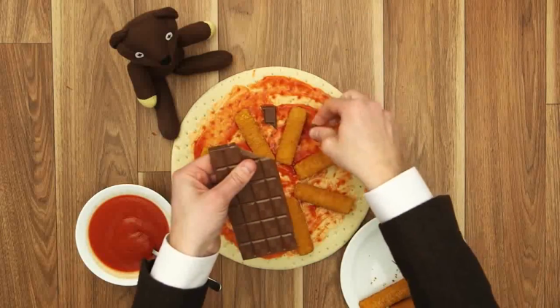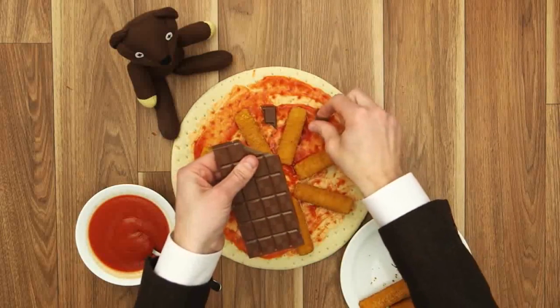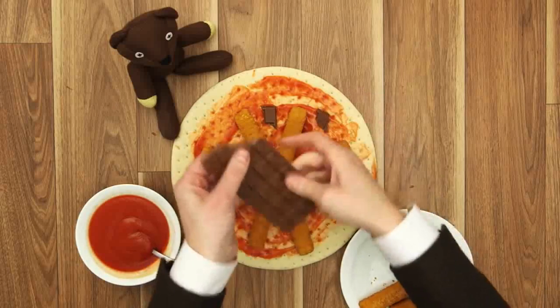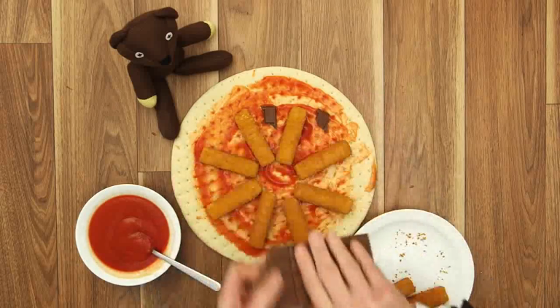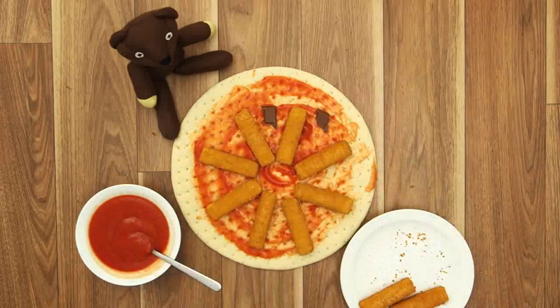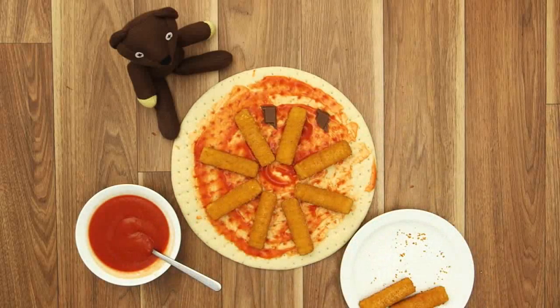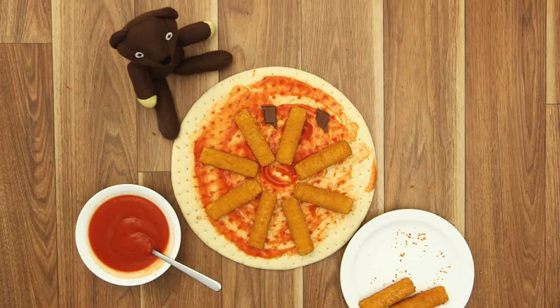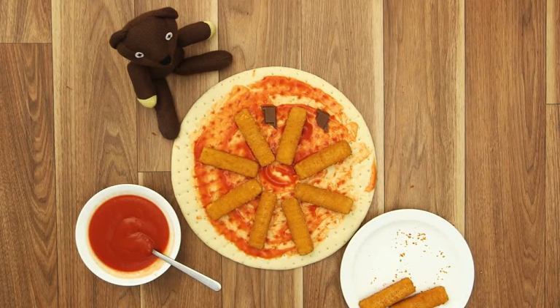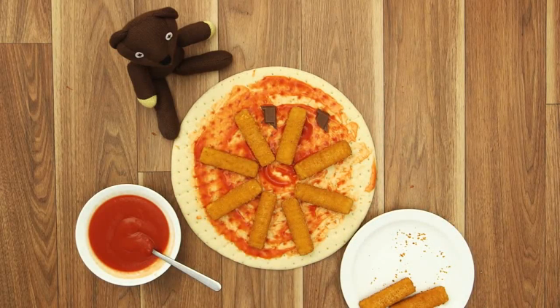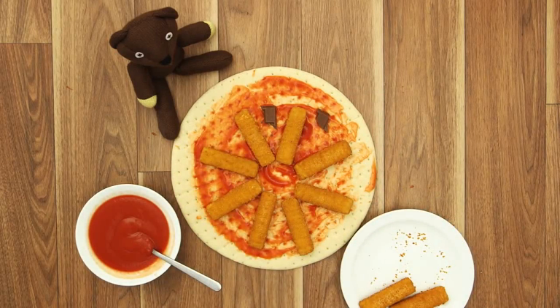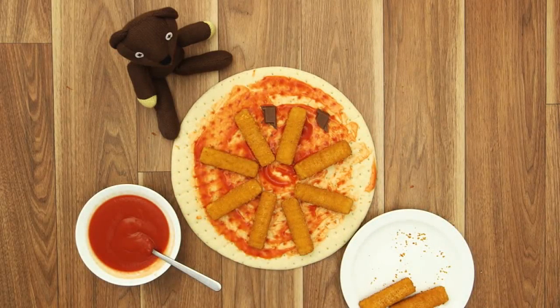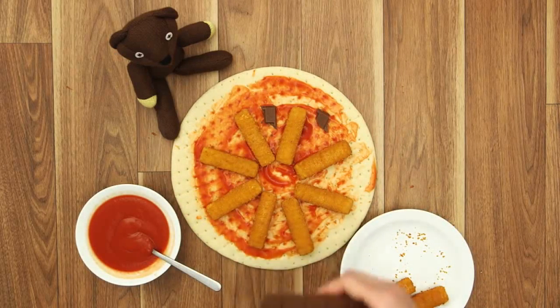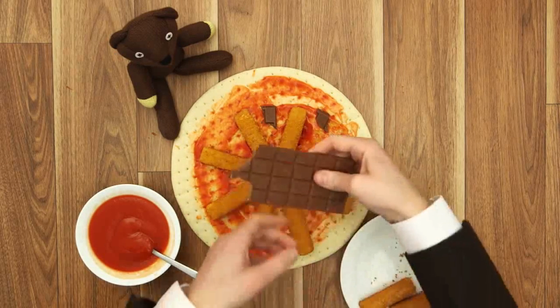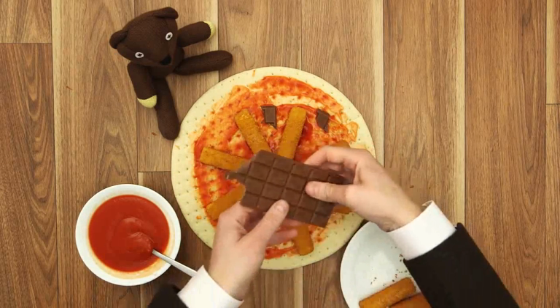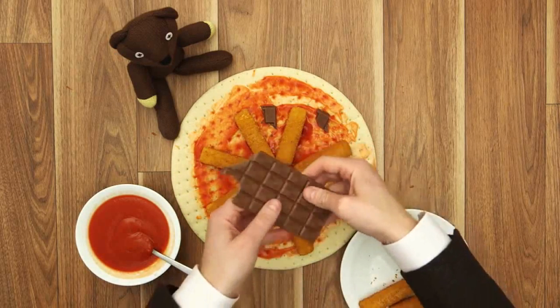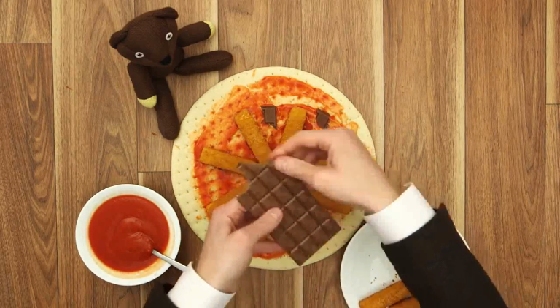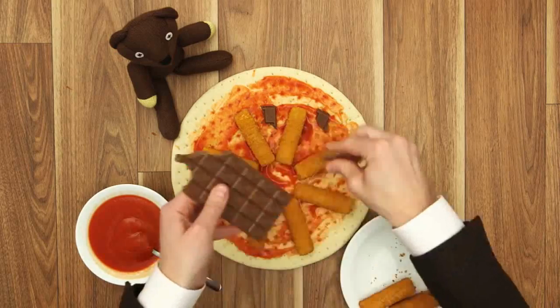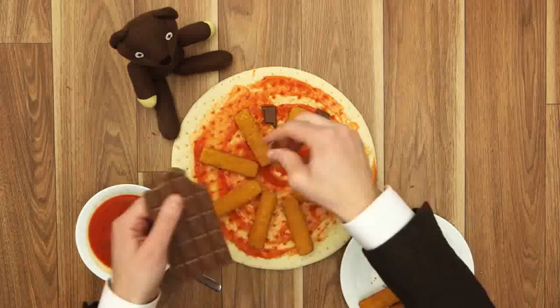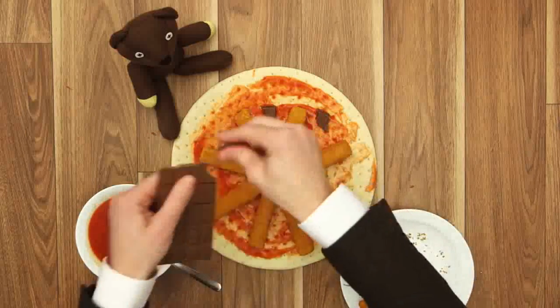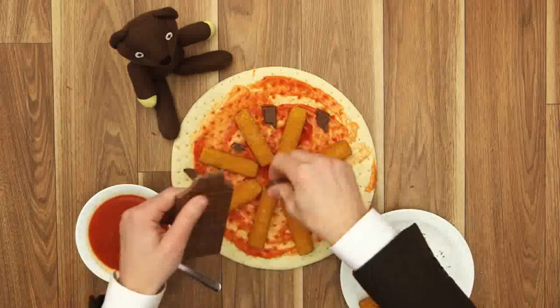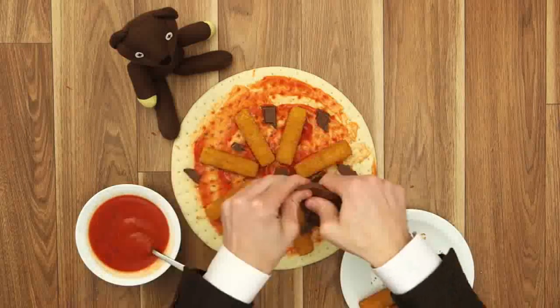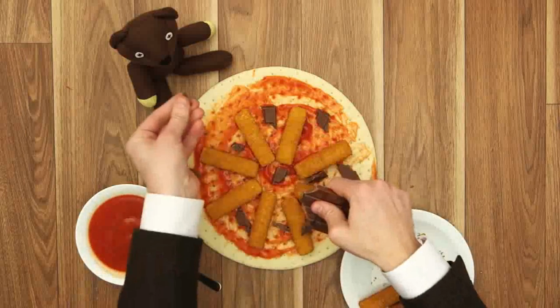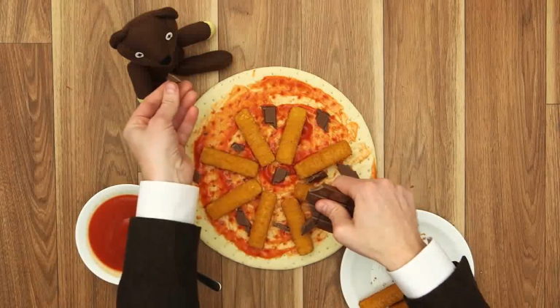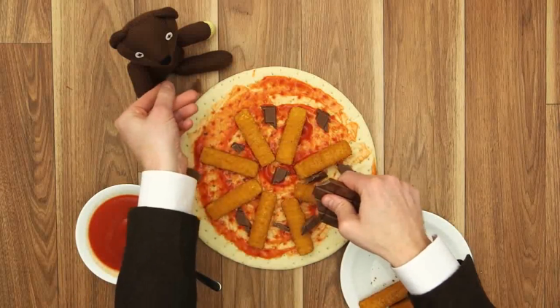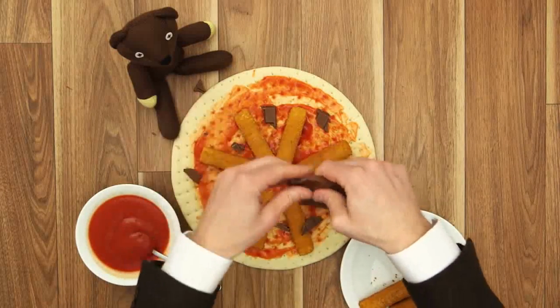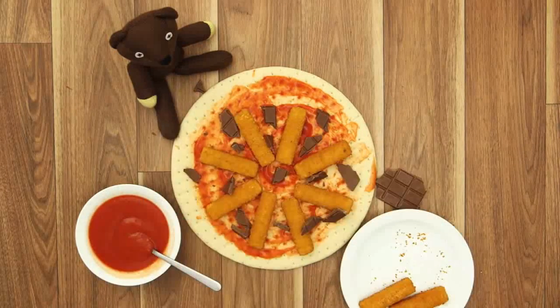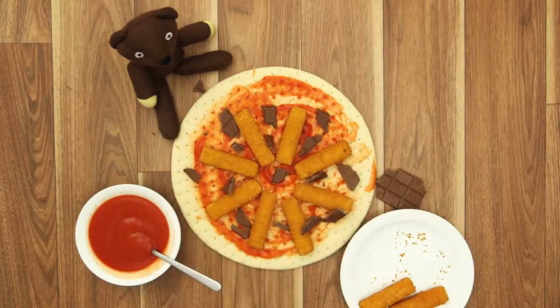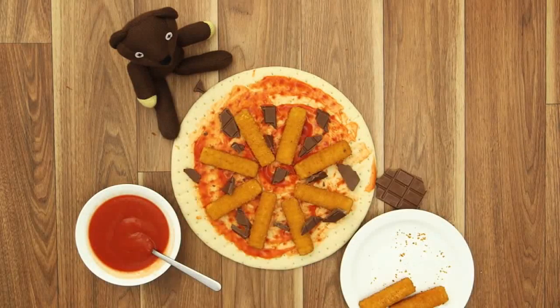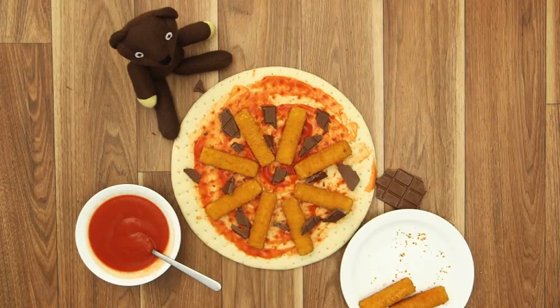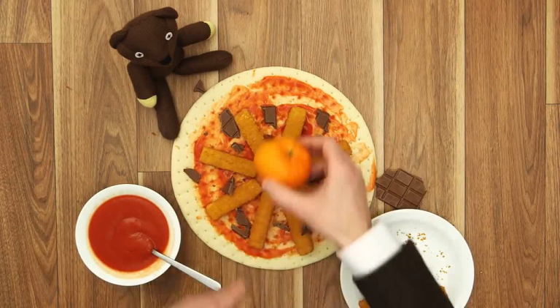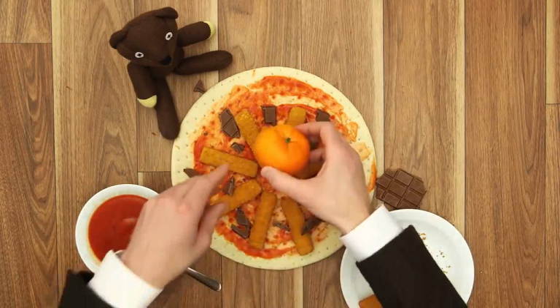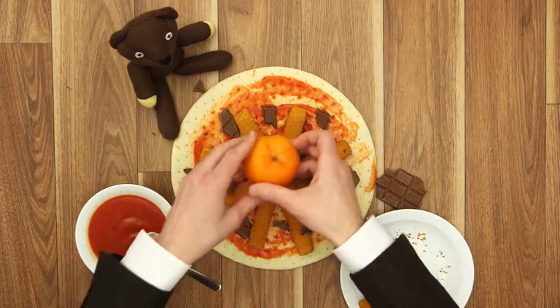Just a little bit. Yummy! You want a bit, Teddy? I nearly forgot!